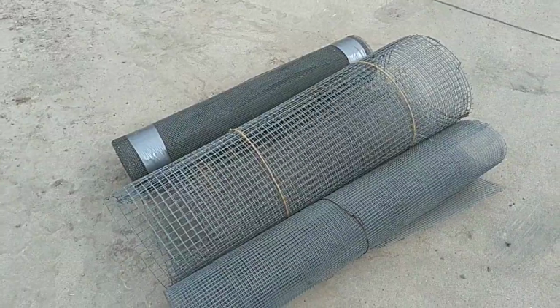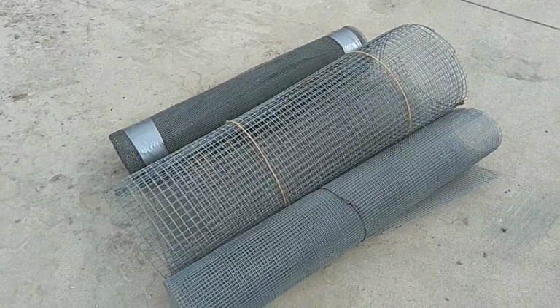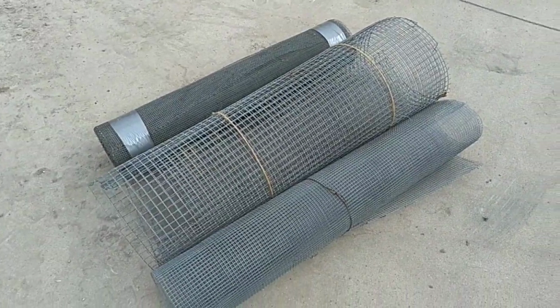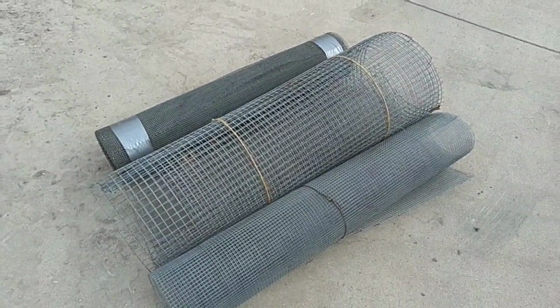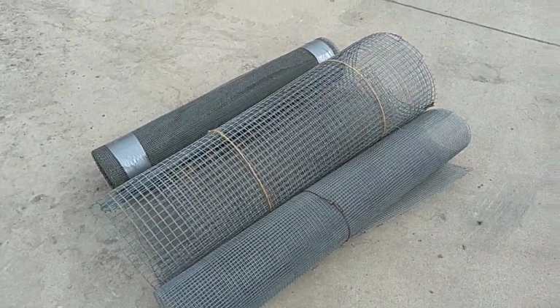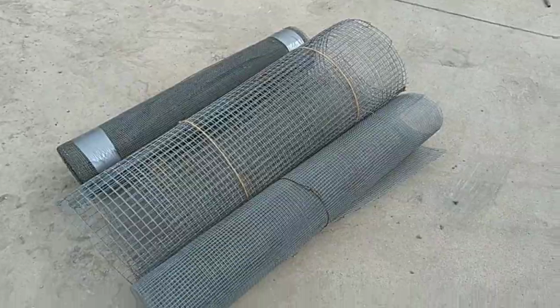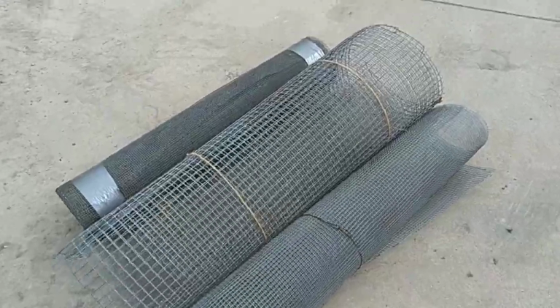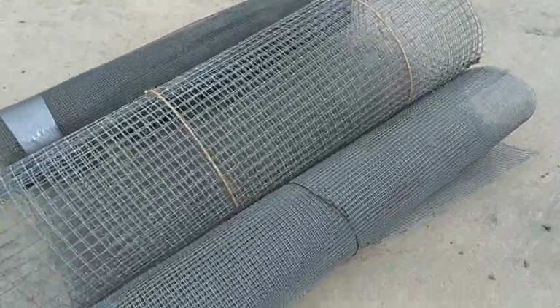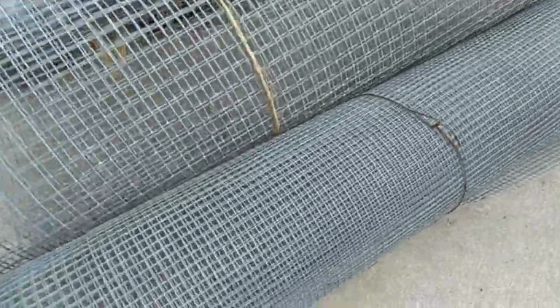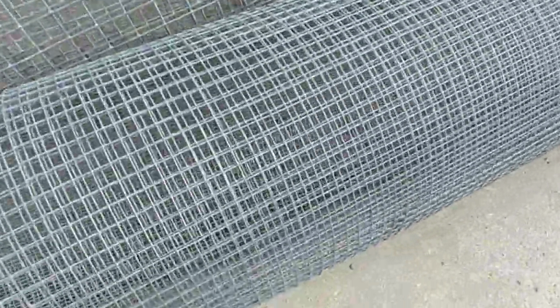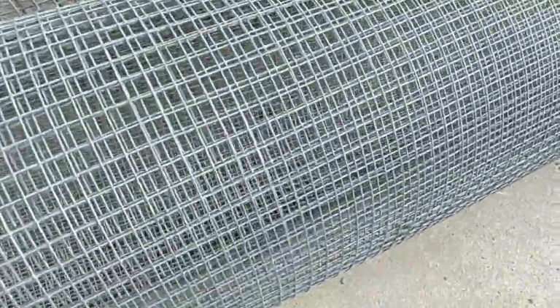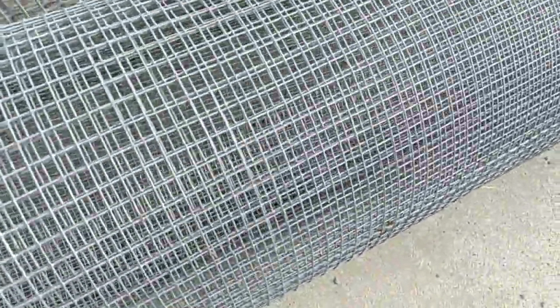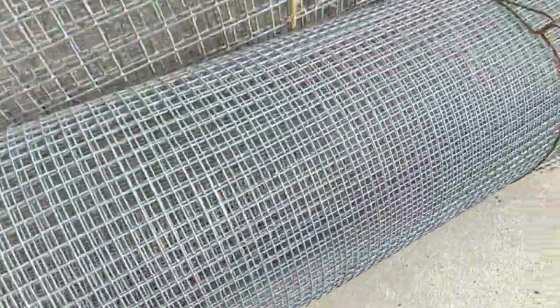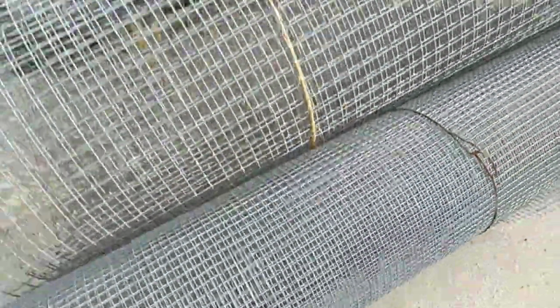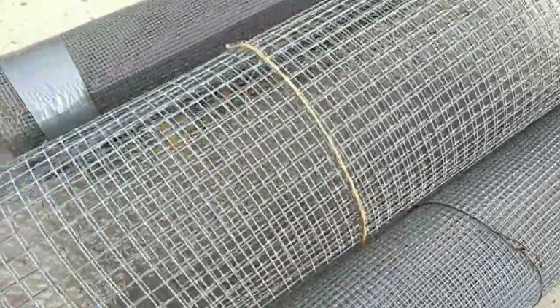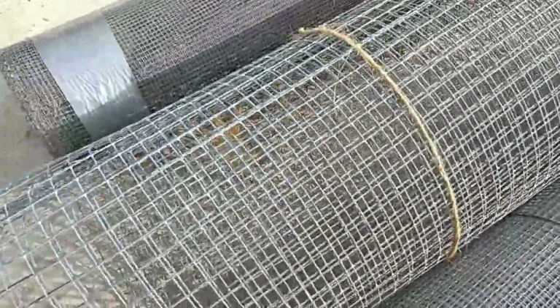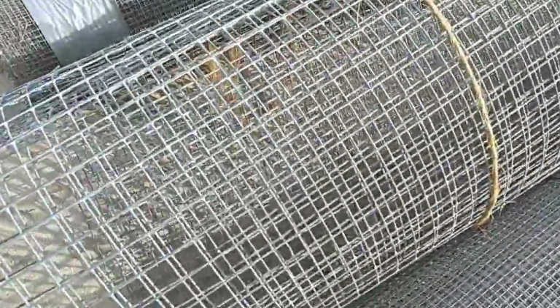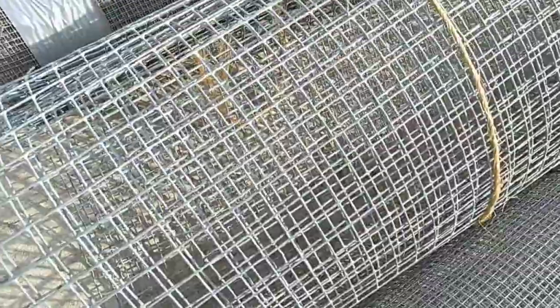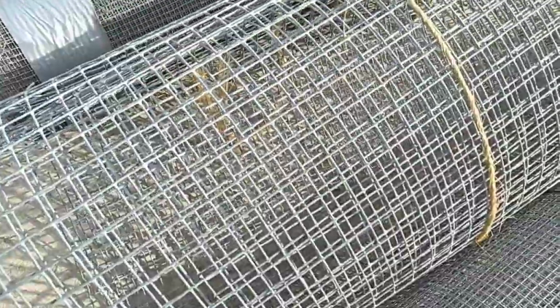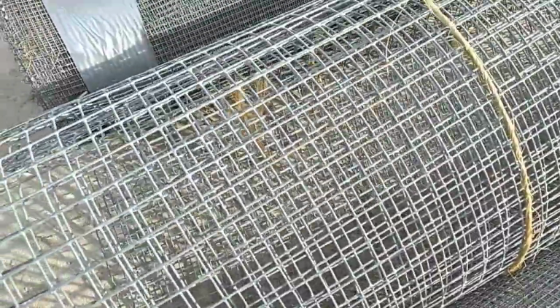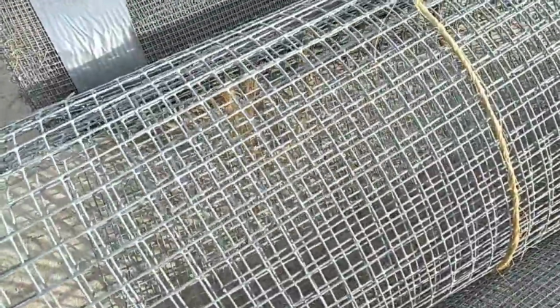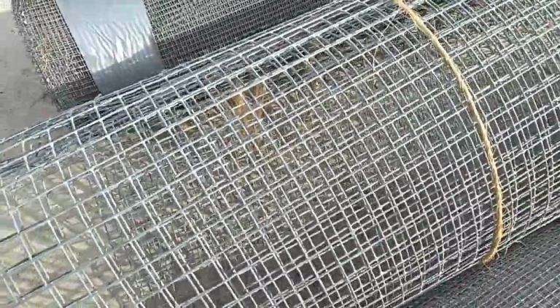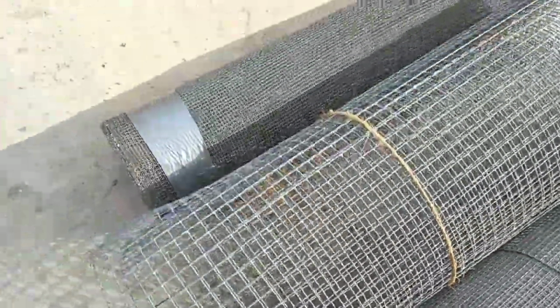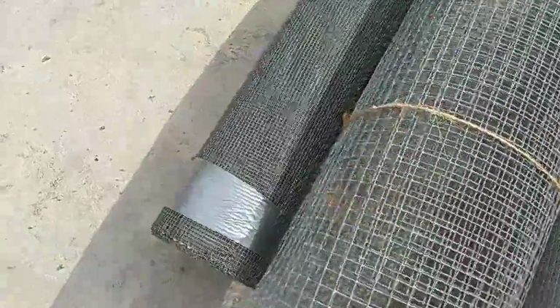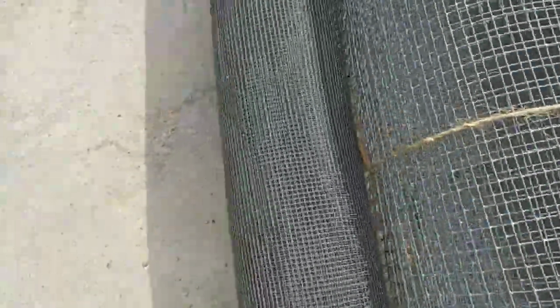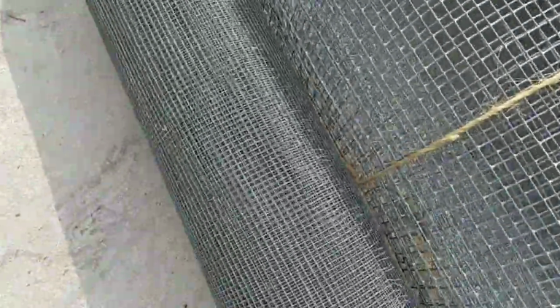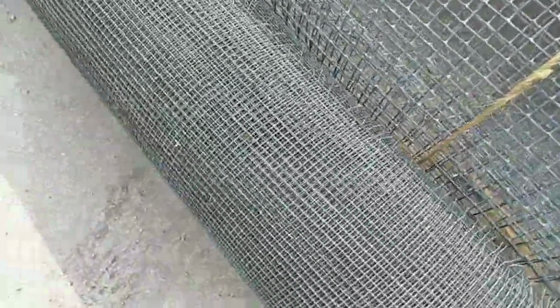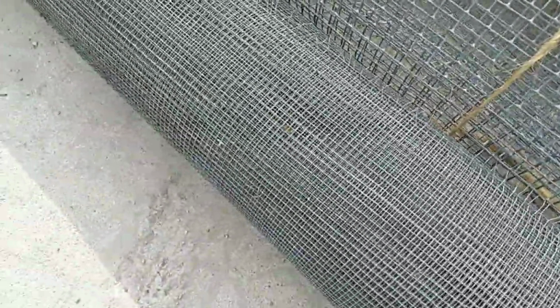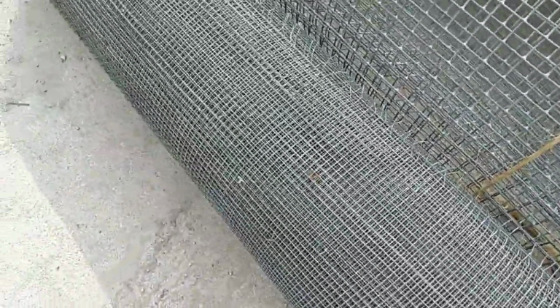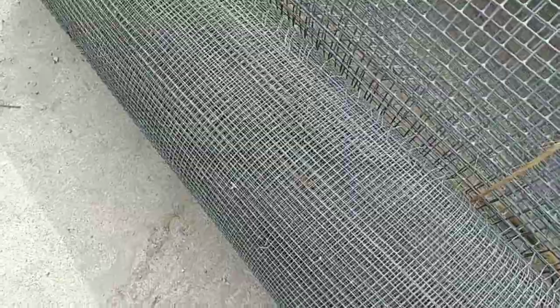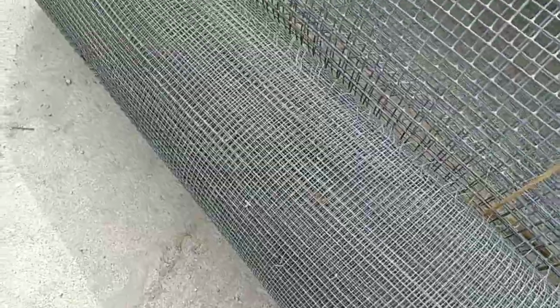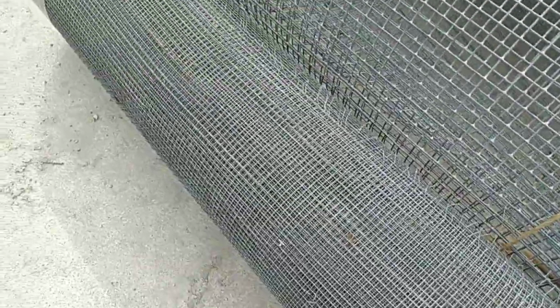This unit also comes with a few extra screens. The first is a 3x3 mesh. The second is a 7/8 x 7/8 square mesh. And the last one is a 5x5 square mesh.